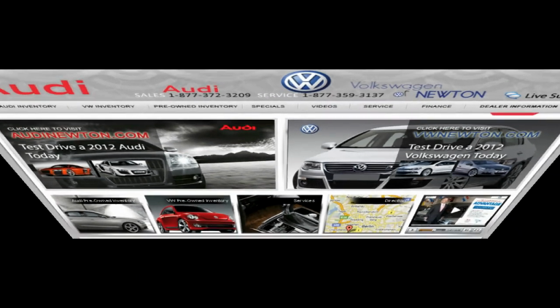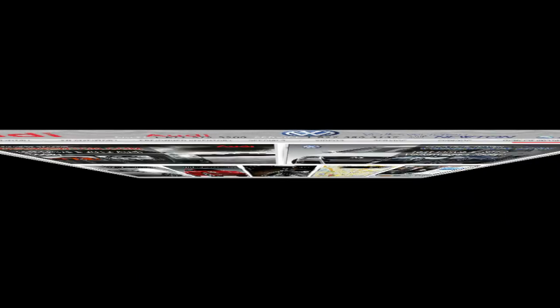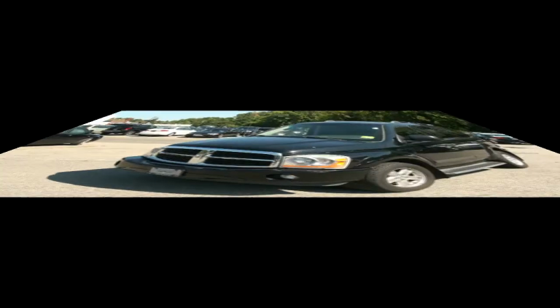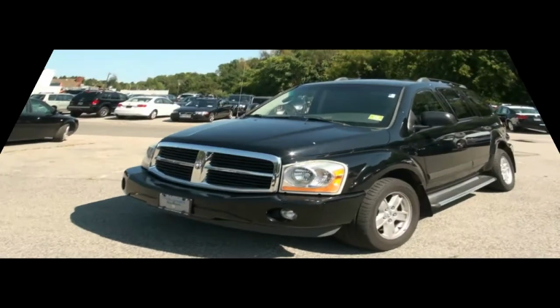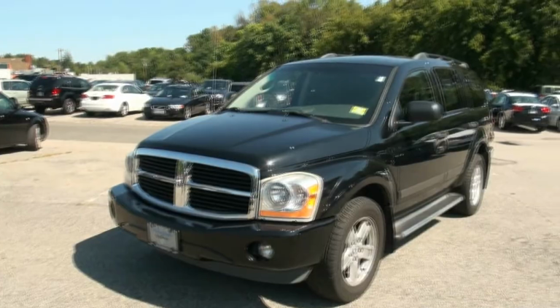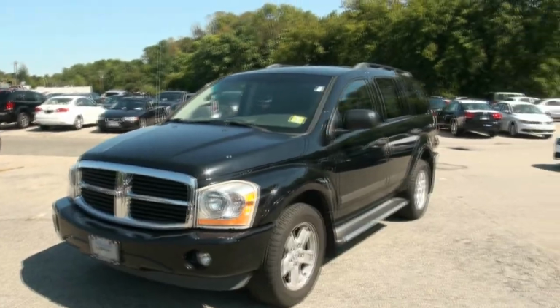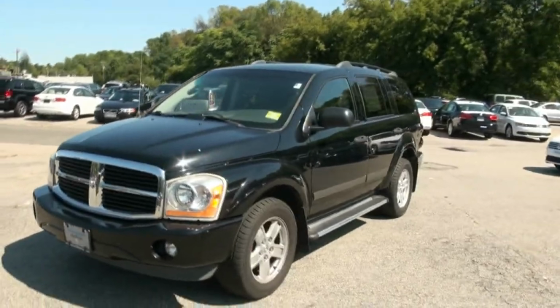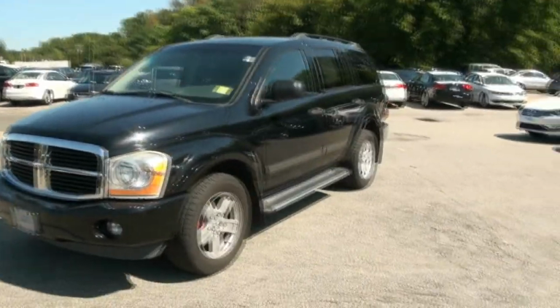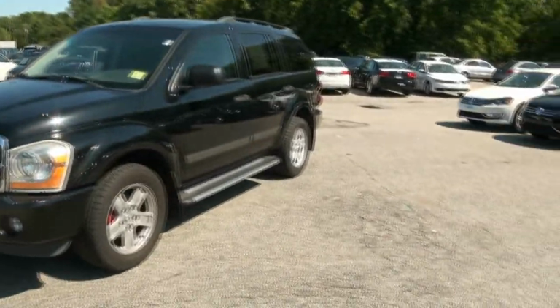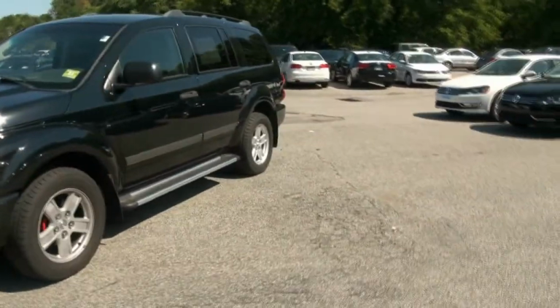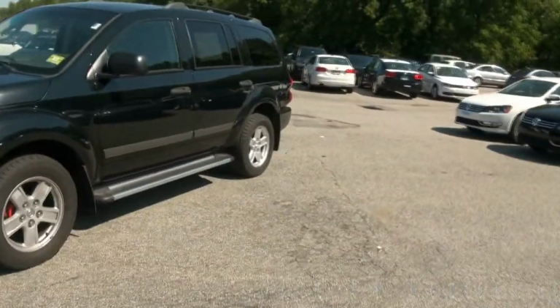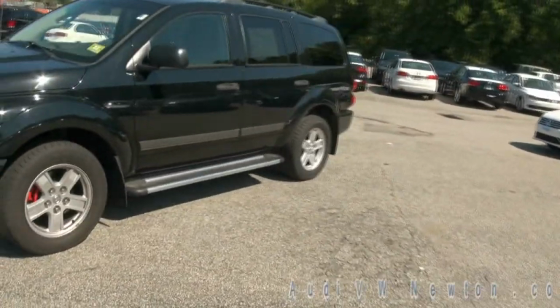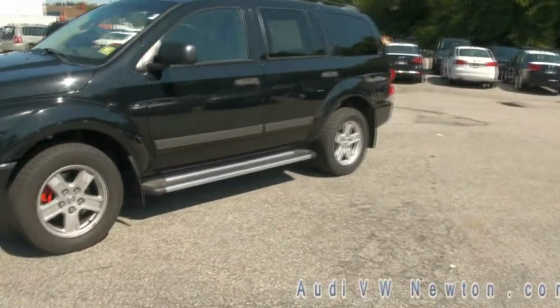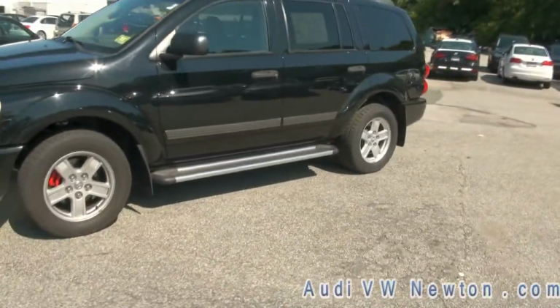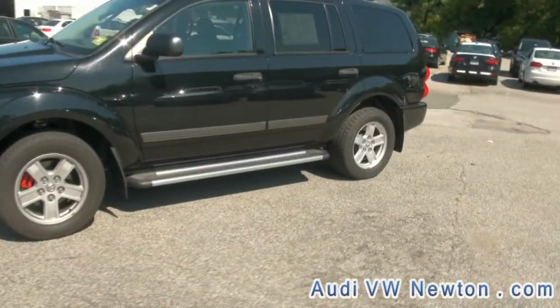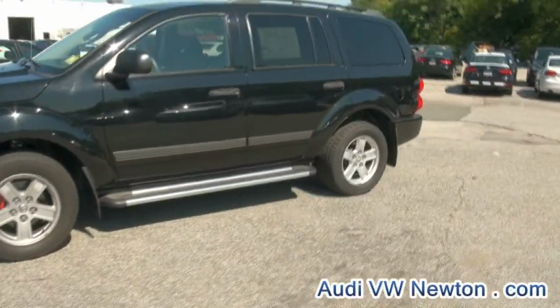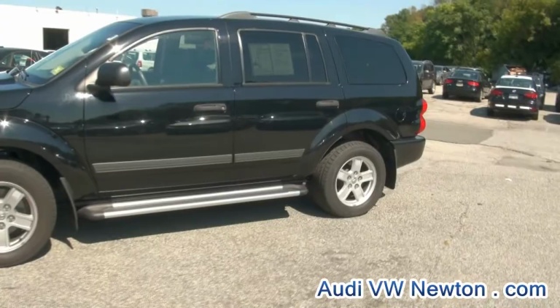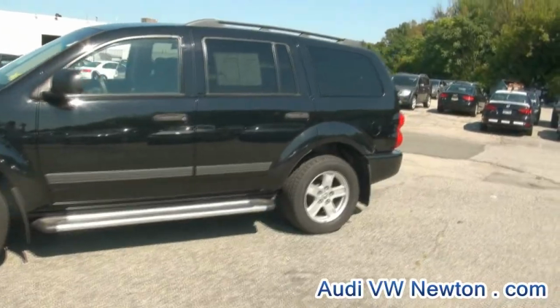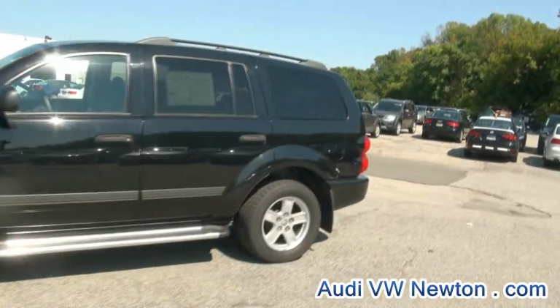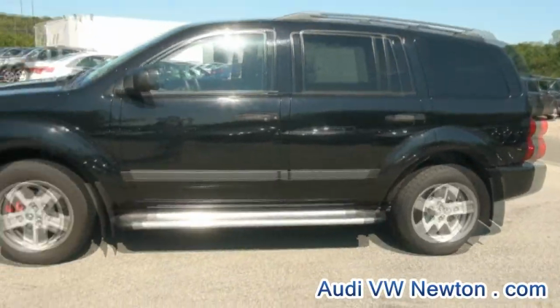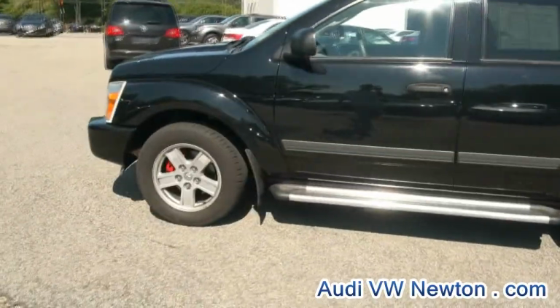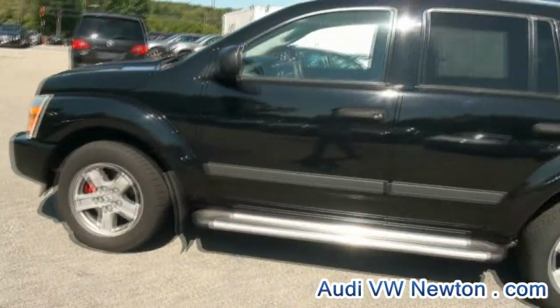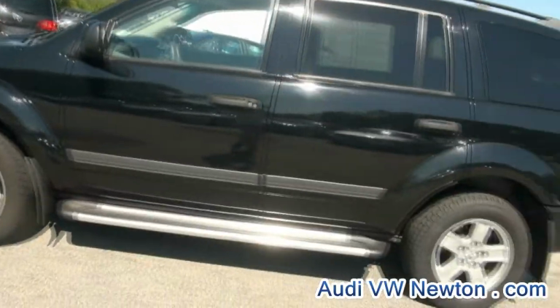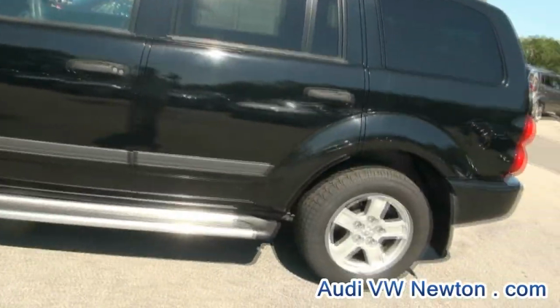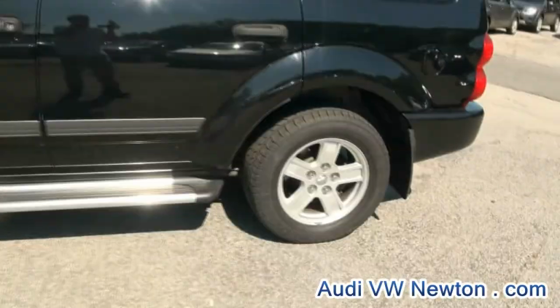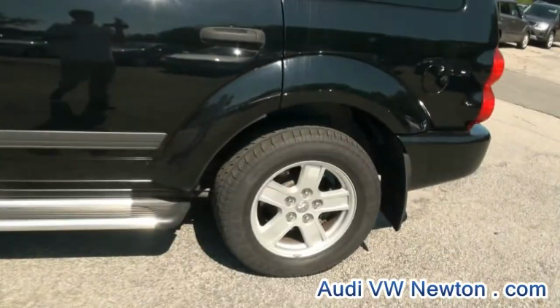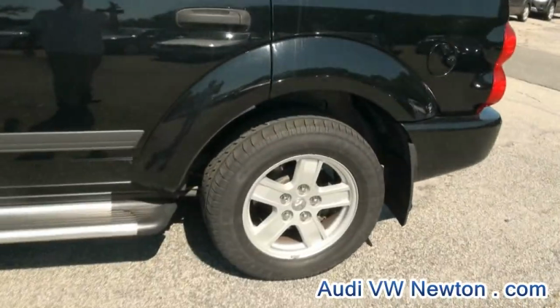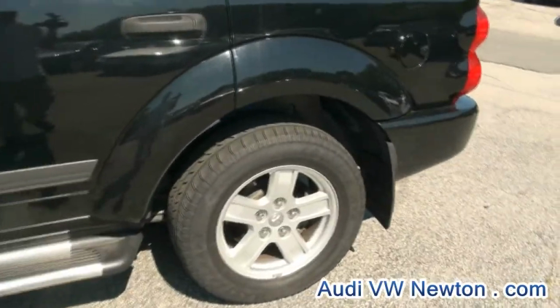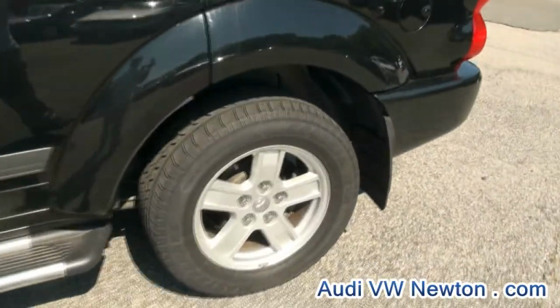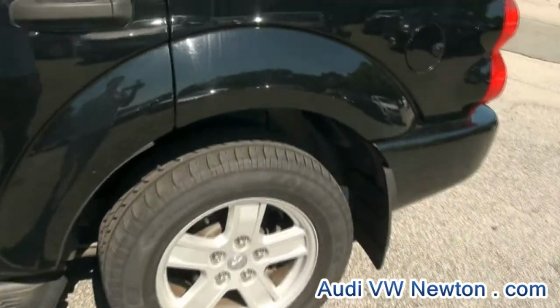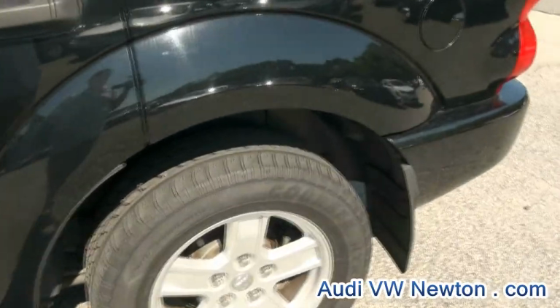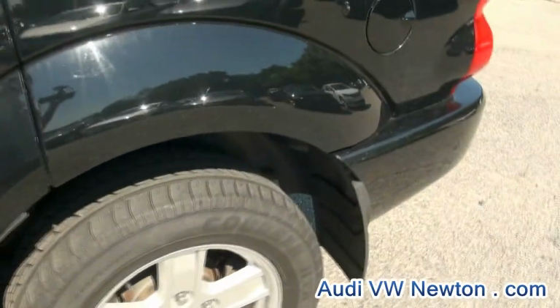2006 Dodge Durango SLT Hemi, brought to you by Audi and Volkswagen of Newton. There's red calipers under there, and 265-60-18s are your tire size.